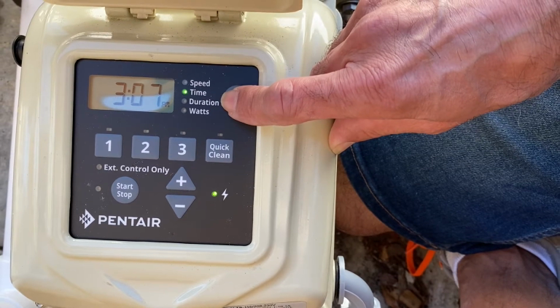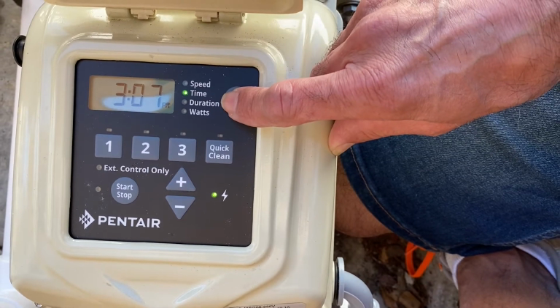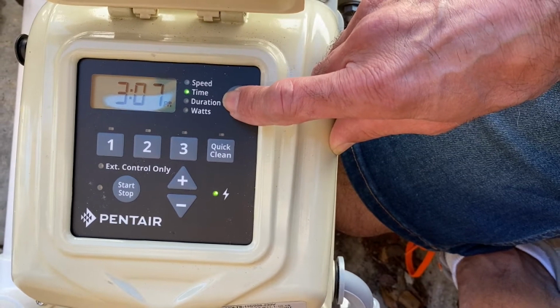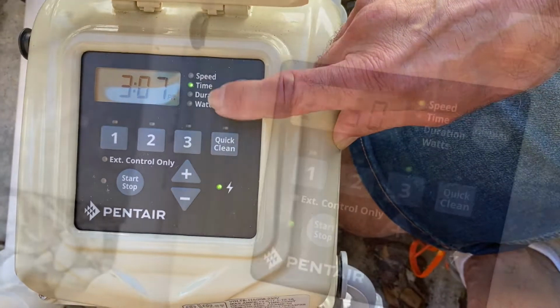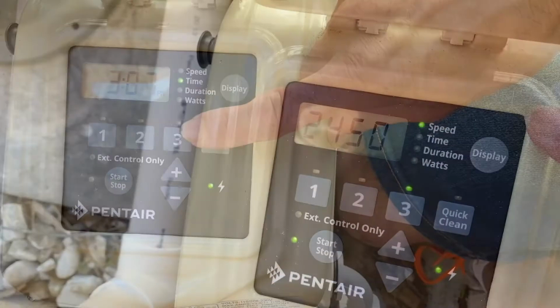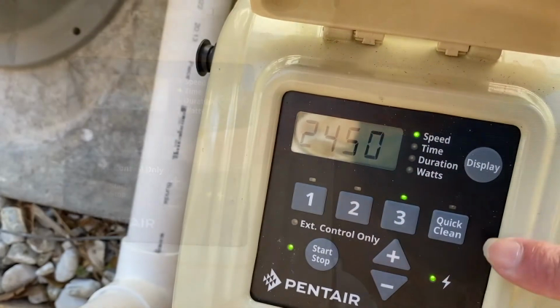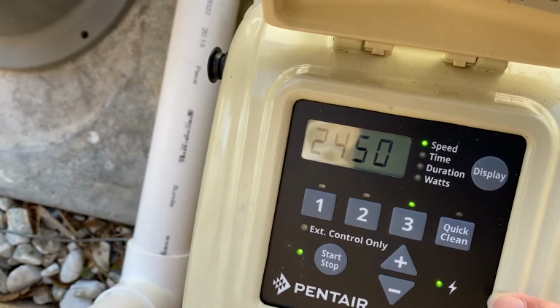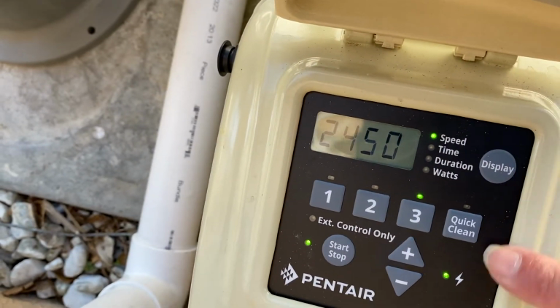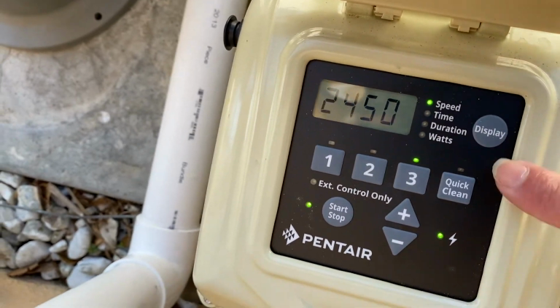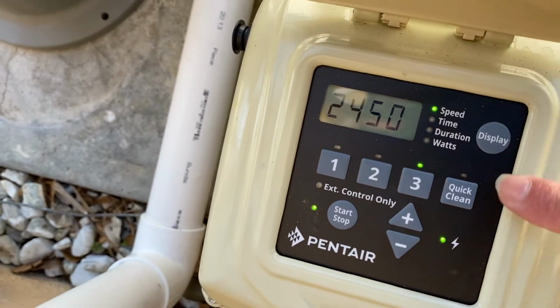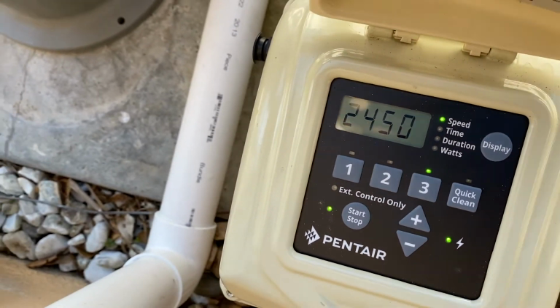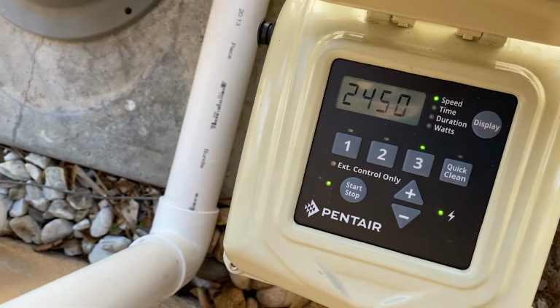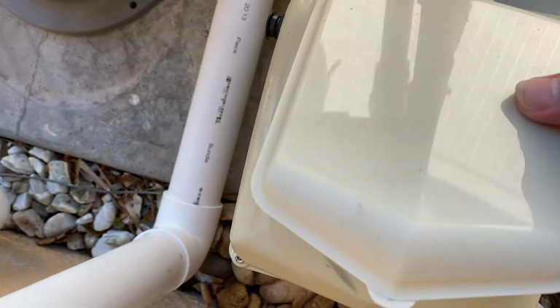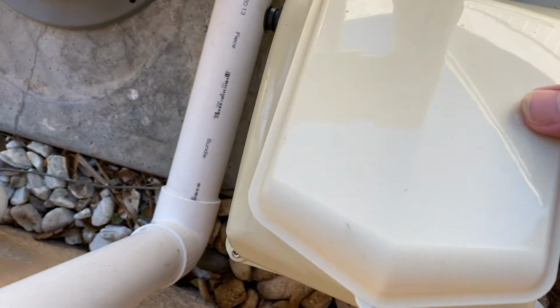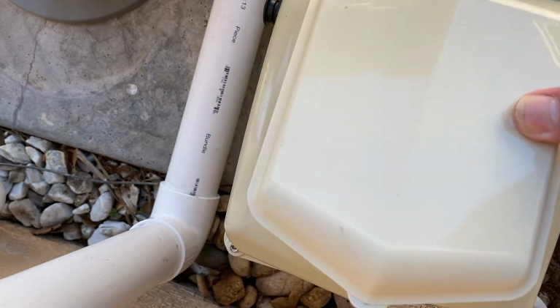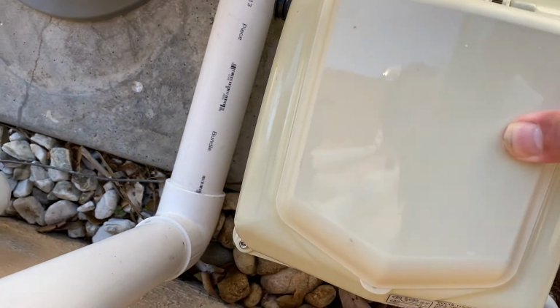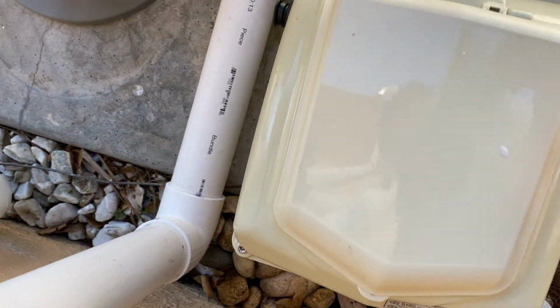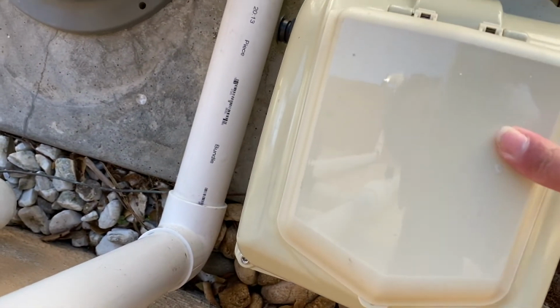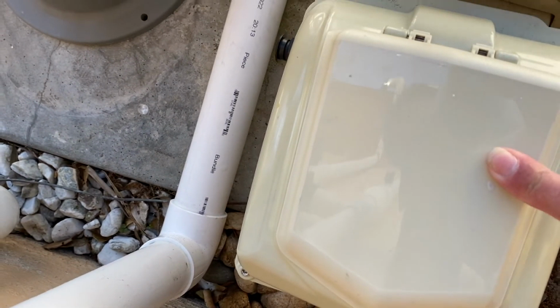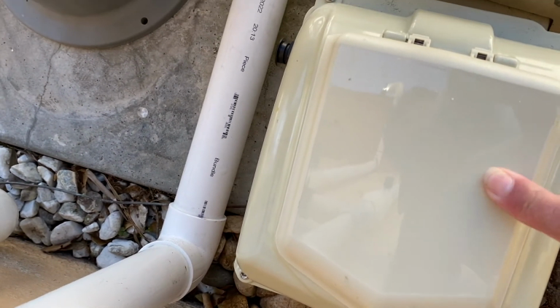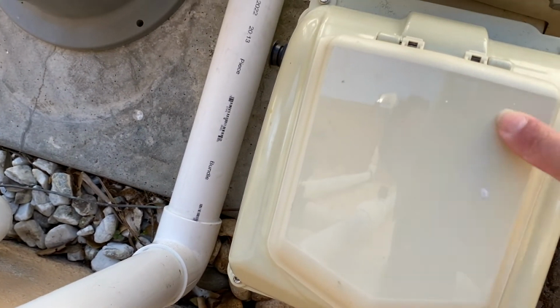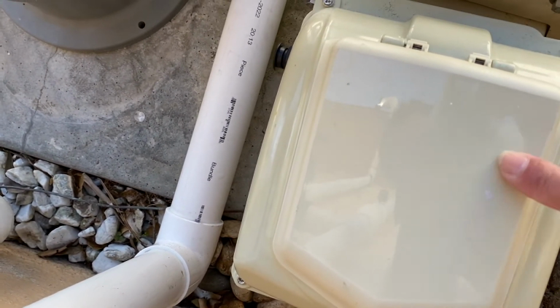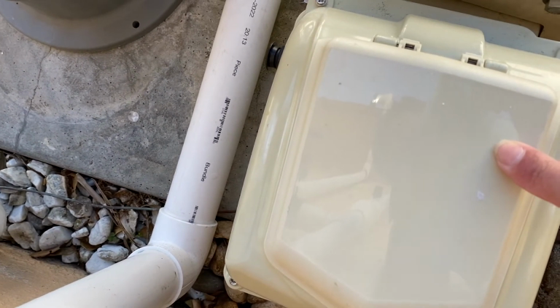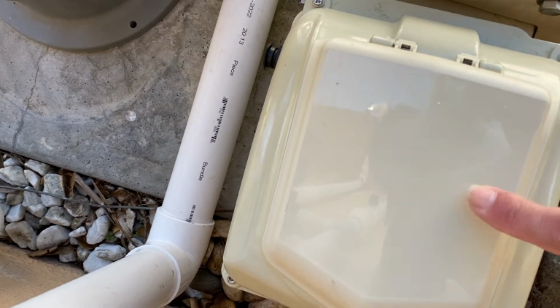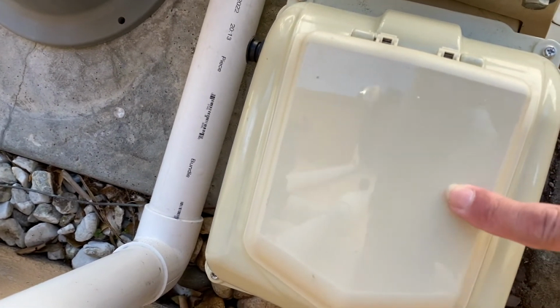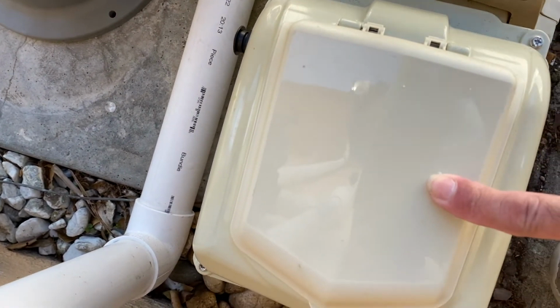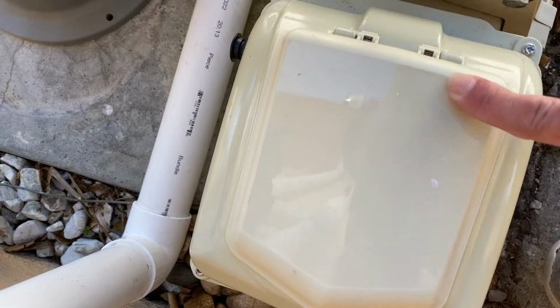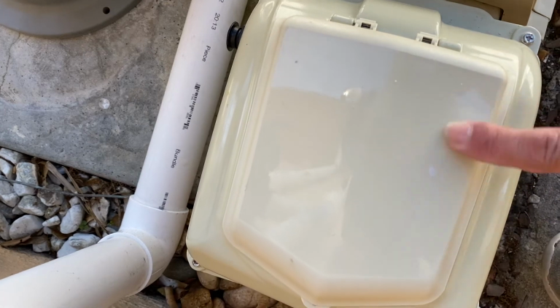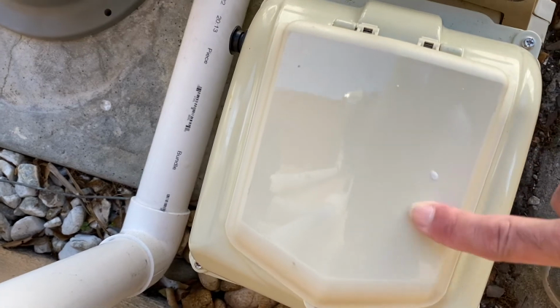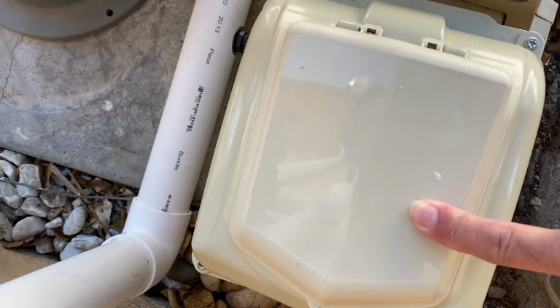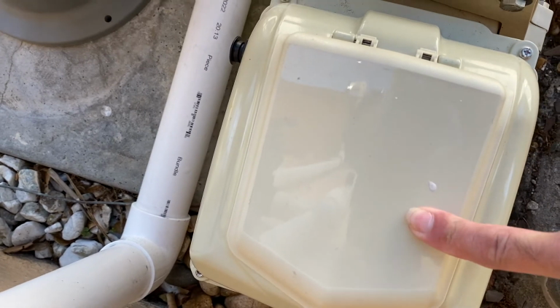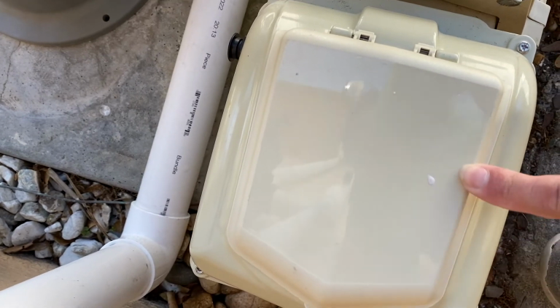The time is now set. This display is not waterproof, so make sure you close this cover. If you don't close this cover and water gets into the display it can be very, very expensive, so be sure to close this cover when you're done.